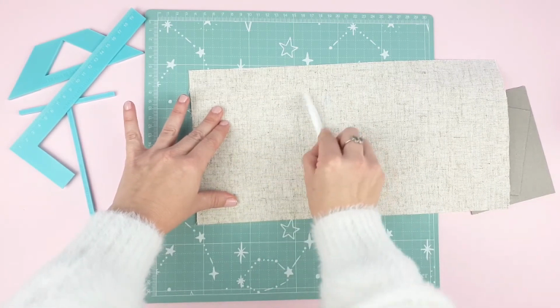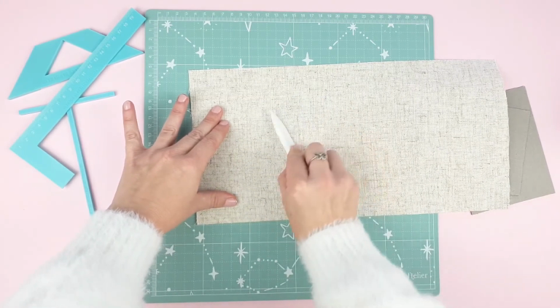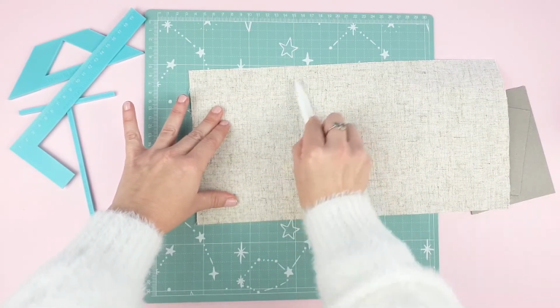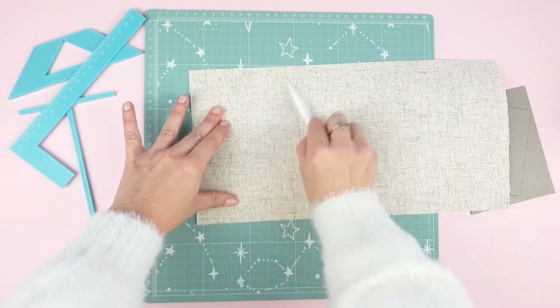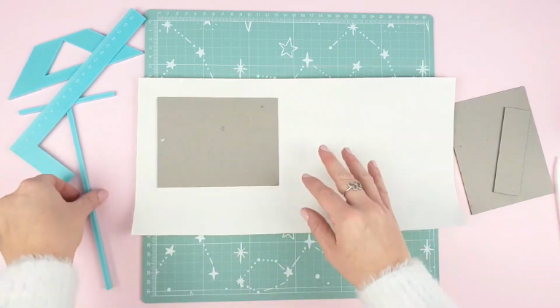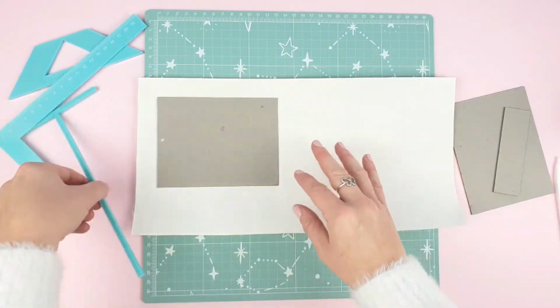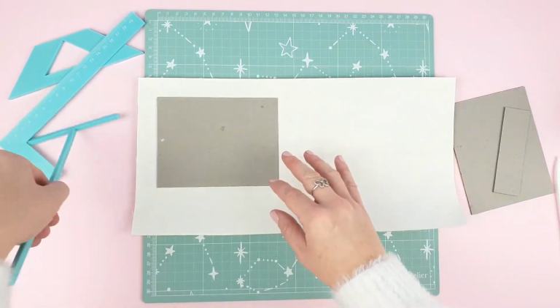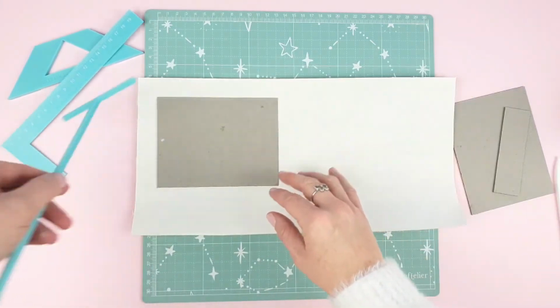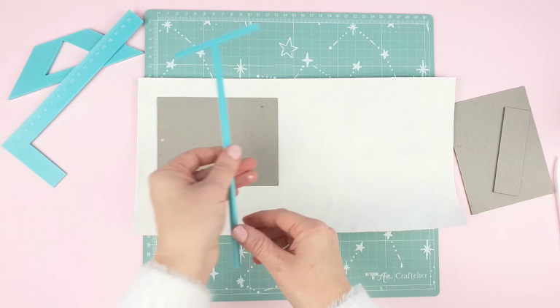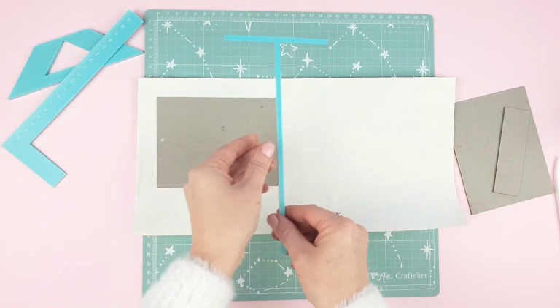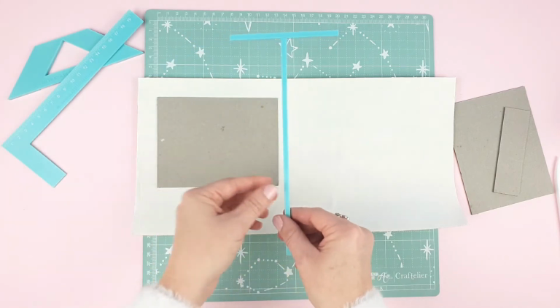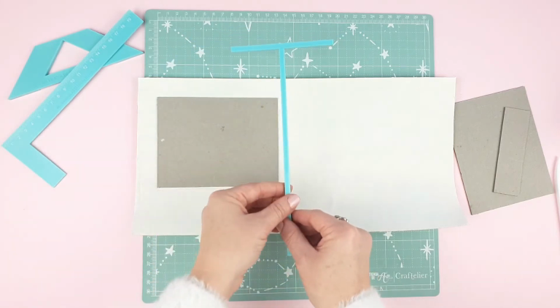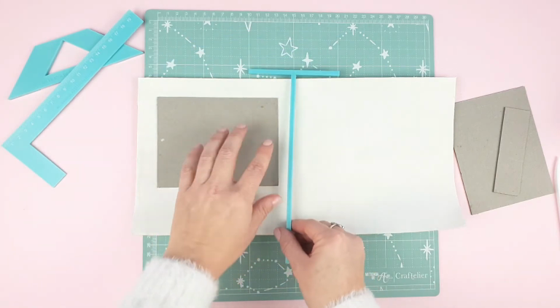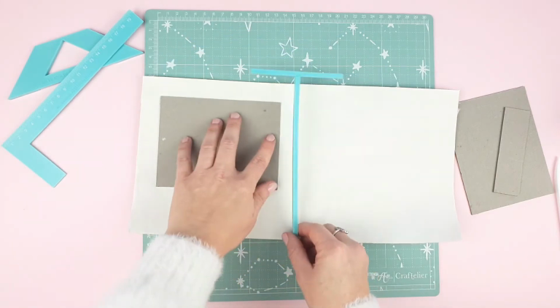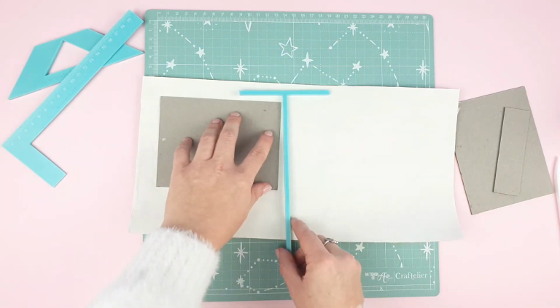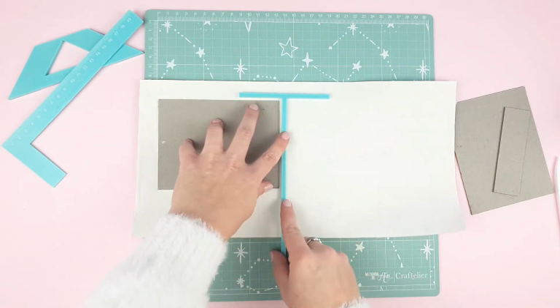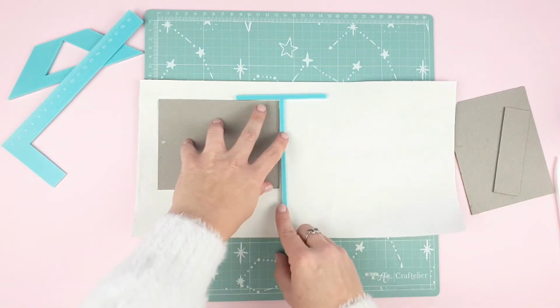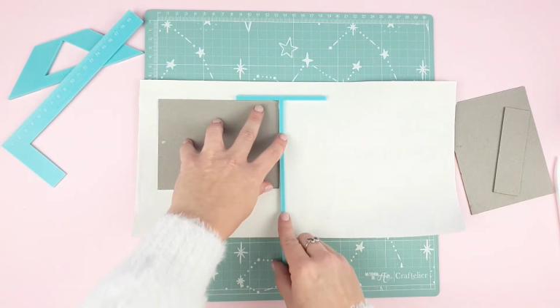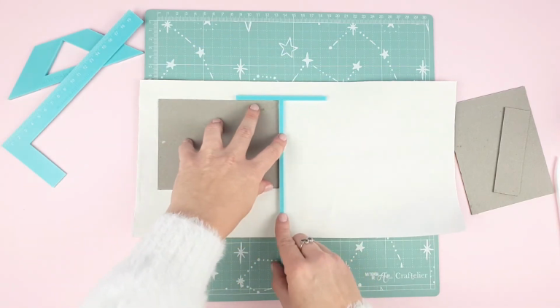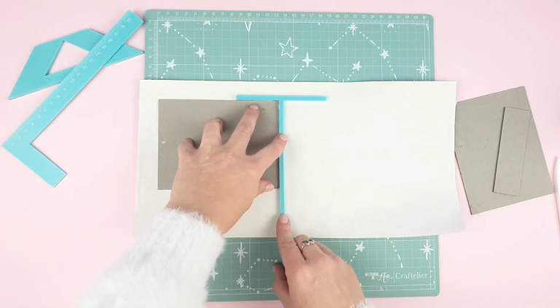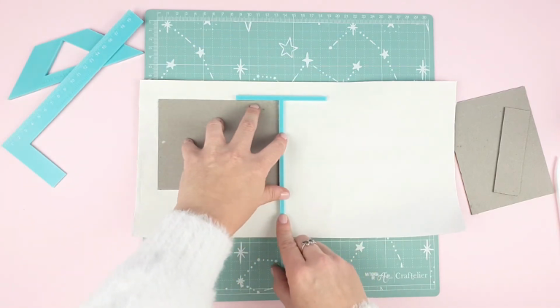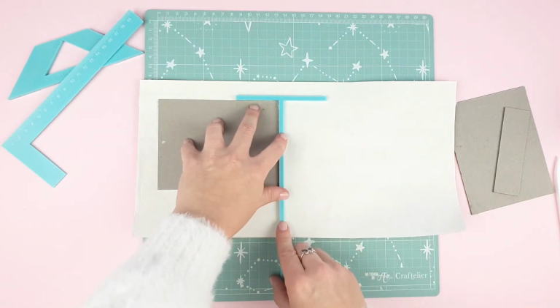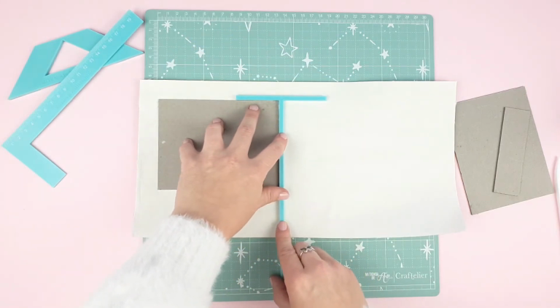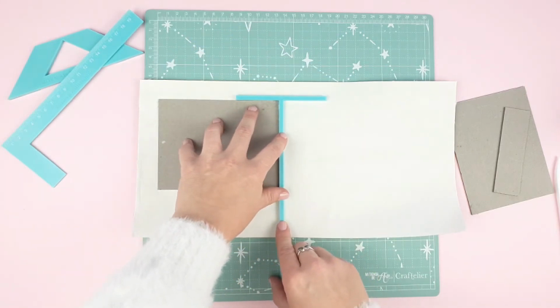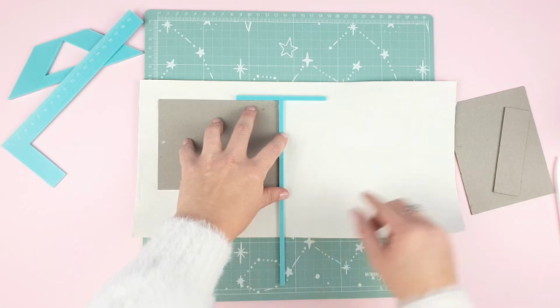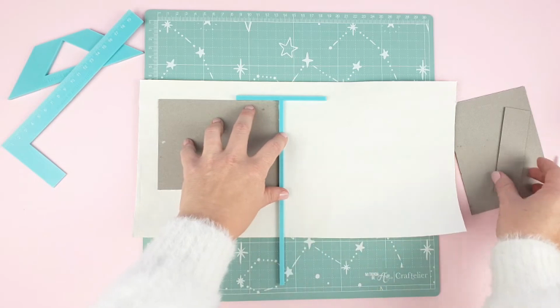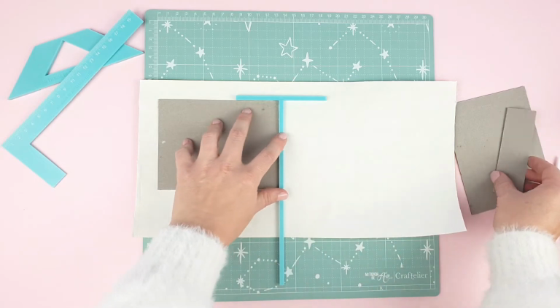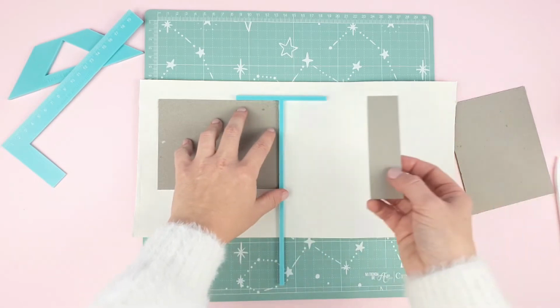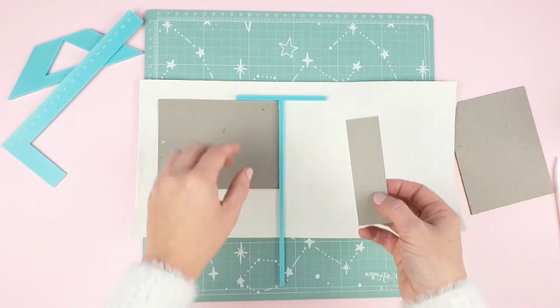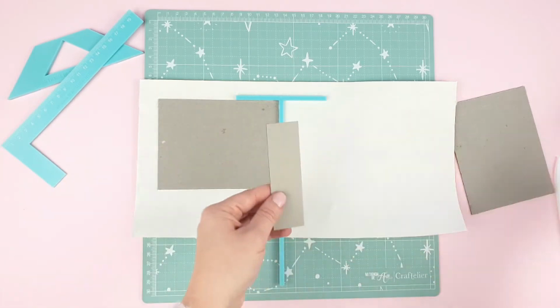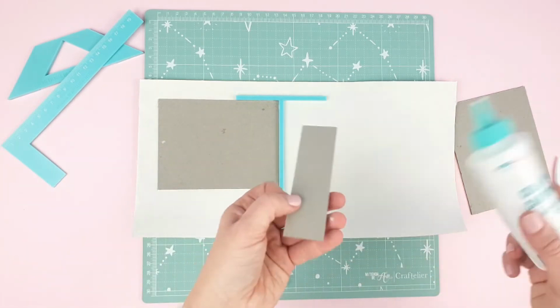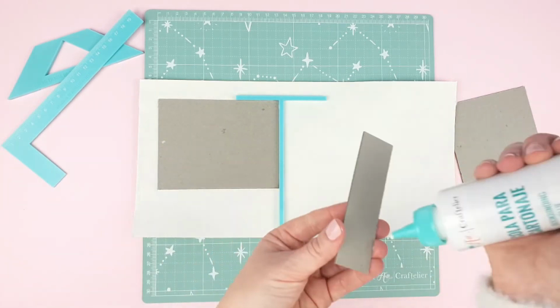It's time to use the T ruler. Place the ruler next to the cardboard and now apply glue to the spine and place it next to the ruler. This way it is aligned with the front cover.